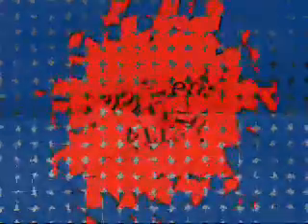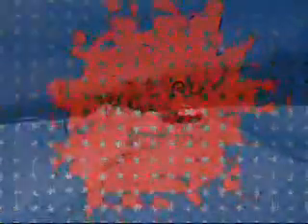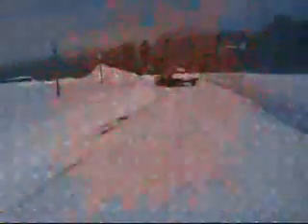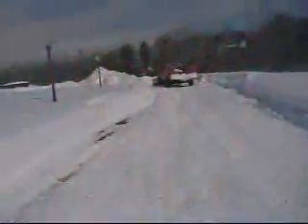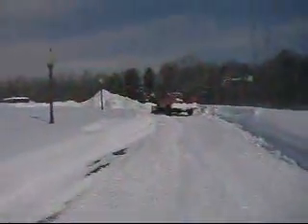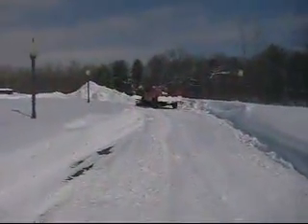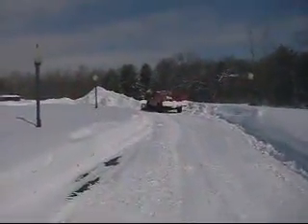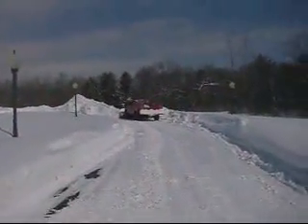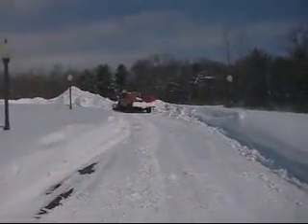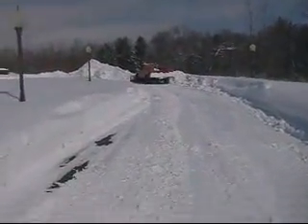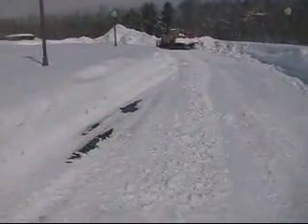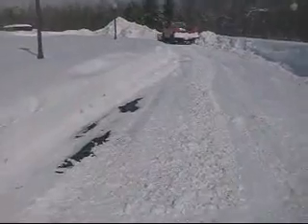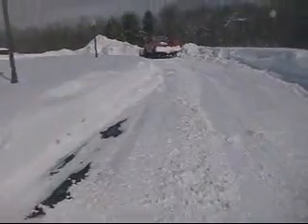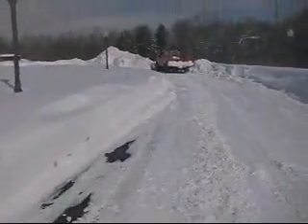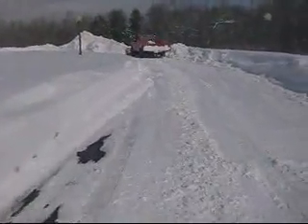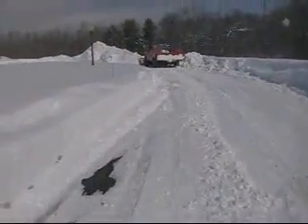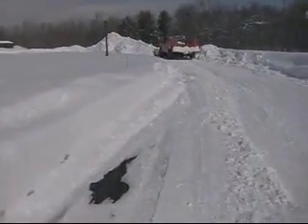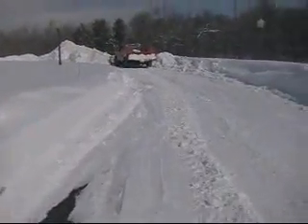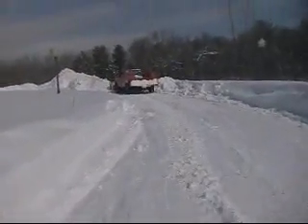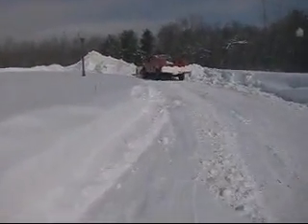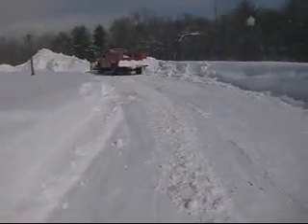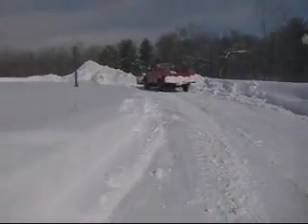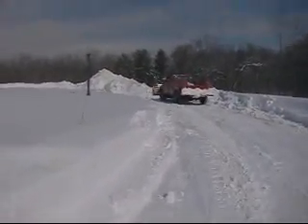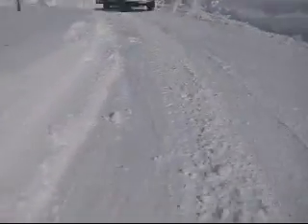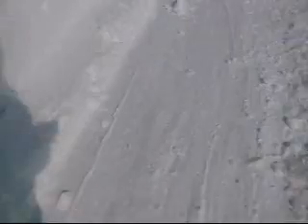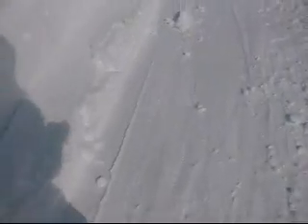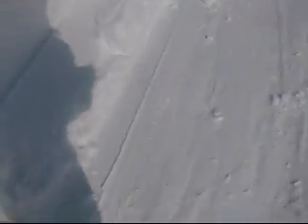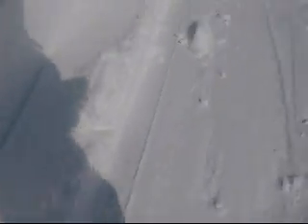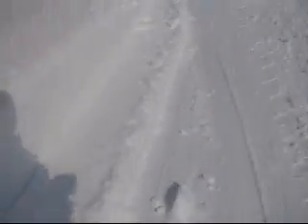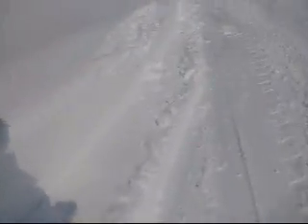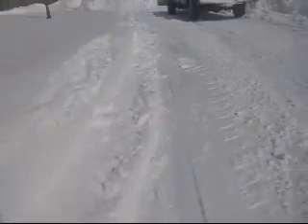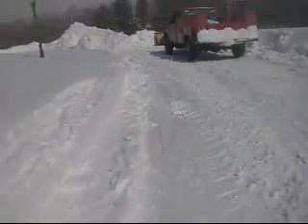Here we go. Now I know why. Big Paw put a third spring on his plow. He's got a Dodge V8. Wow, this is icy. It's going to freaking wipe out.